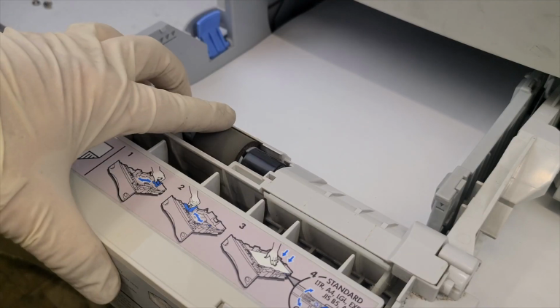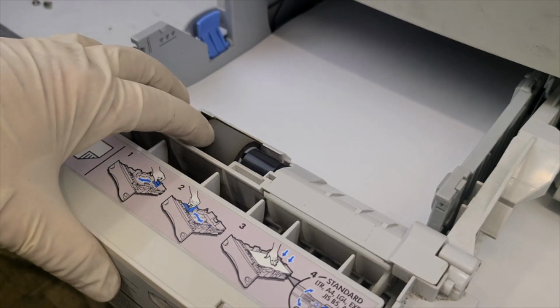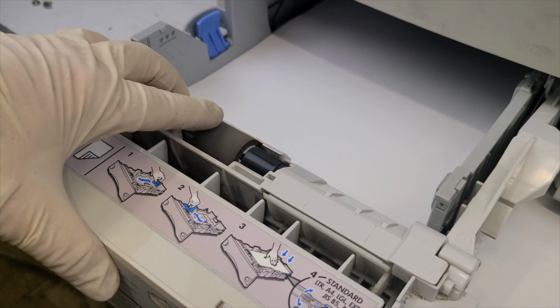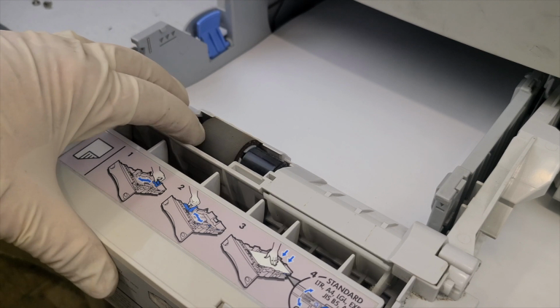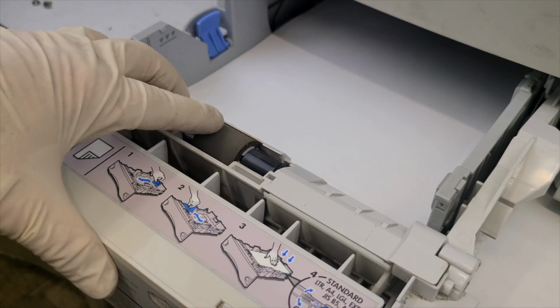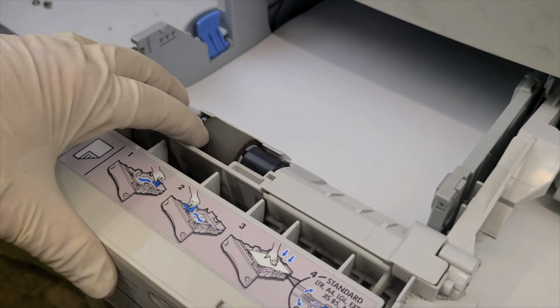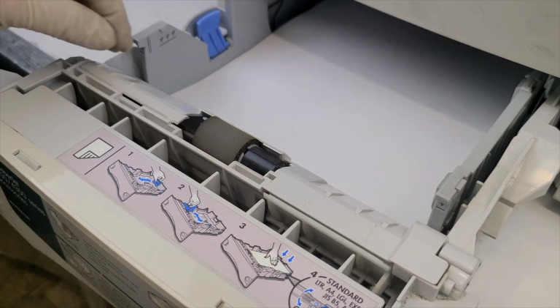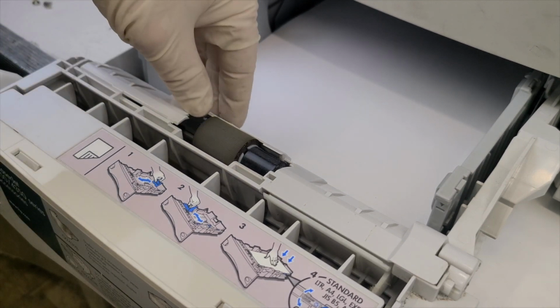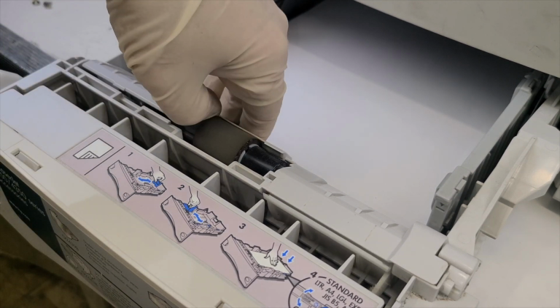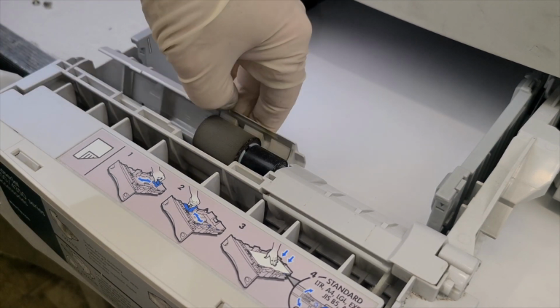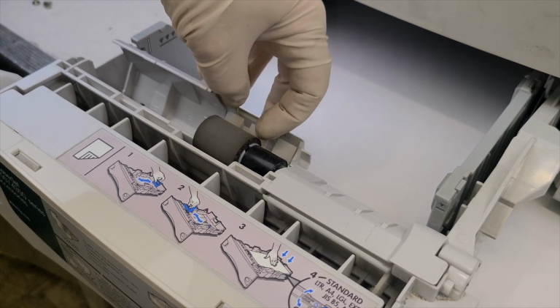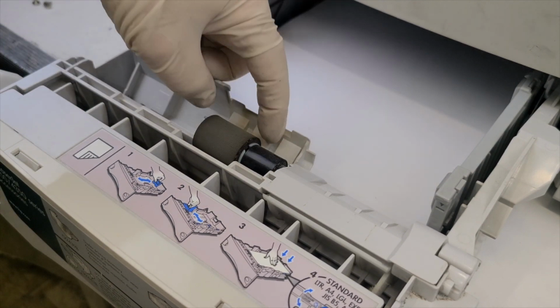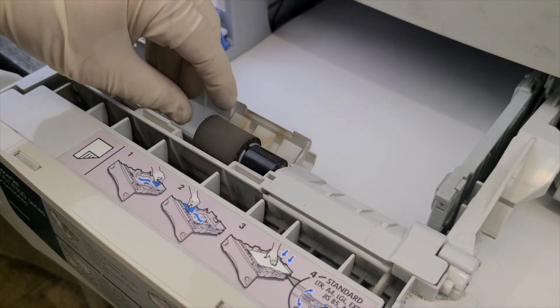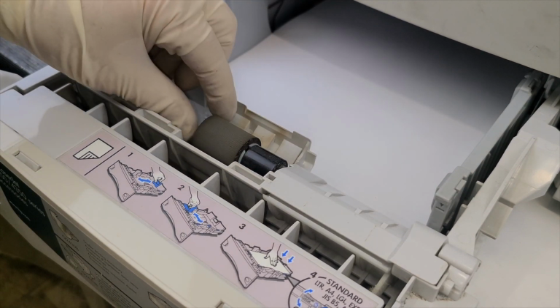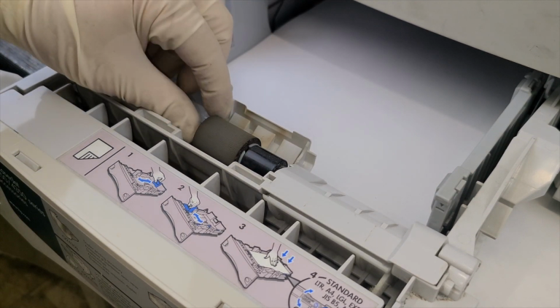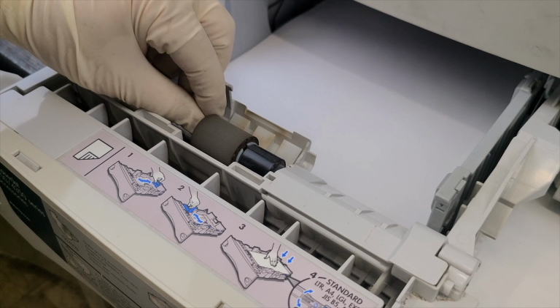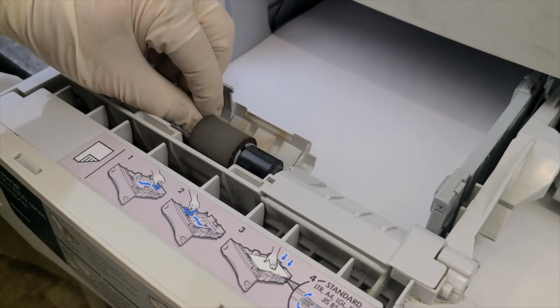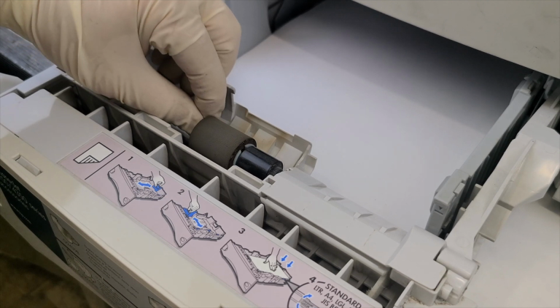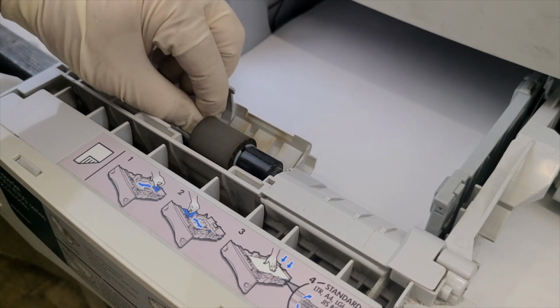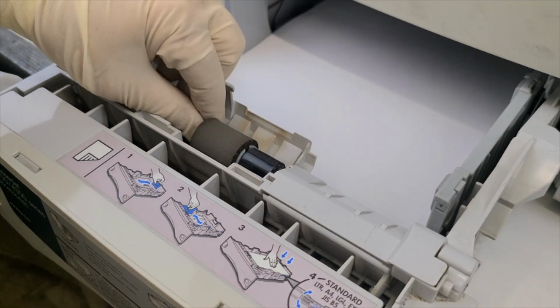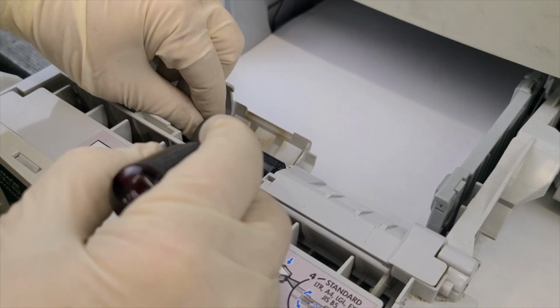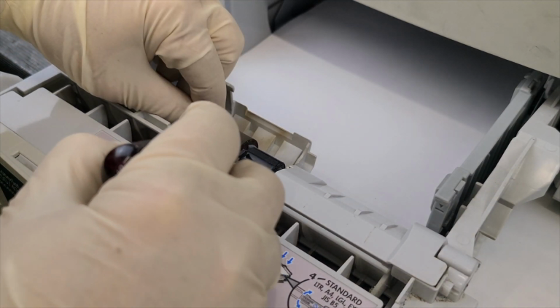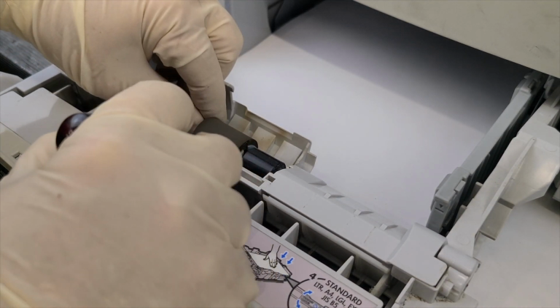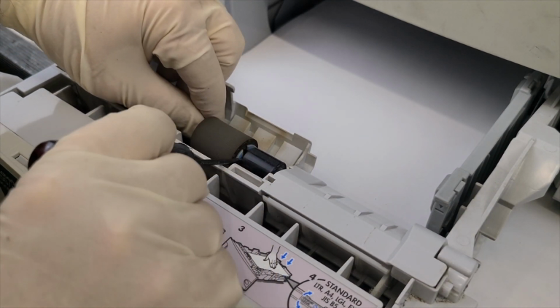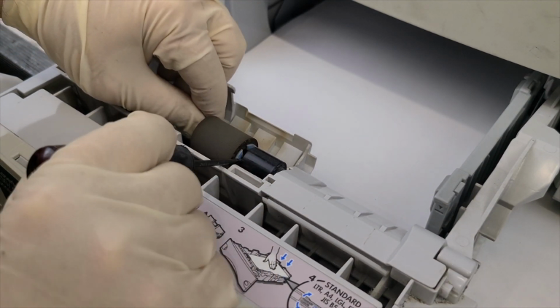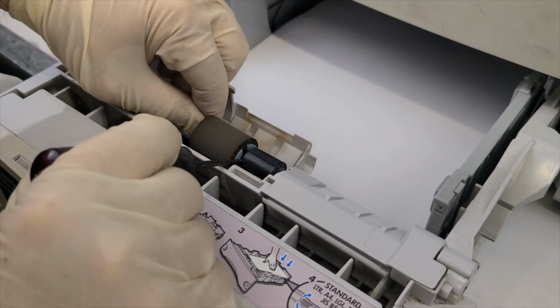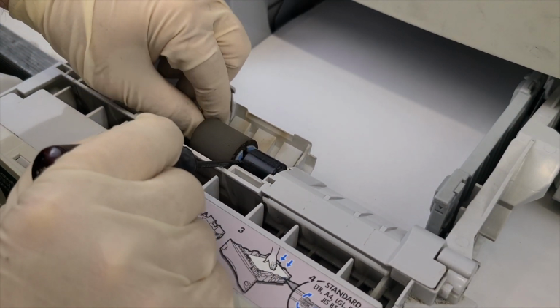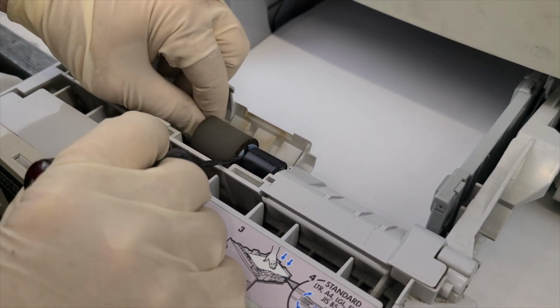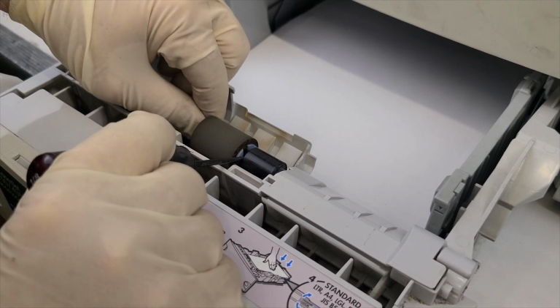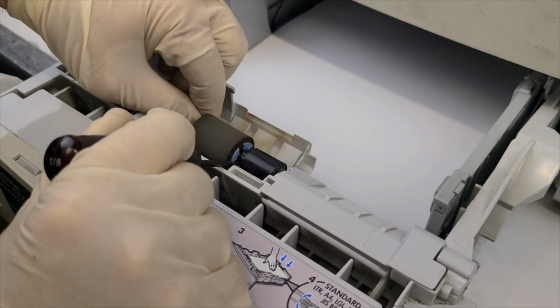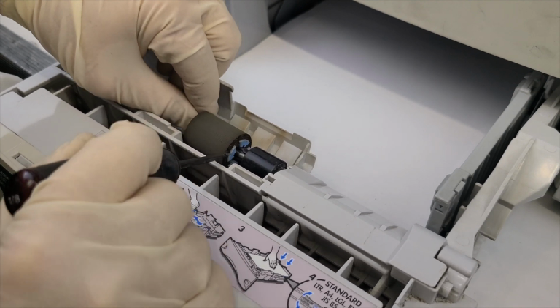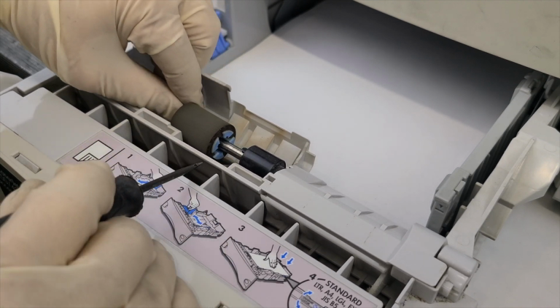Check whether the rollers in the tray are correct. If the paper is not being picked up from tray number one, check the roller. The roller should be sufficiently sharp to grip the paper. It is necessary to replace the upper roller. Only use new rollers.